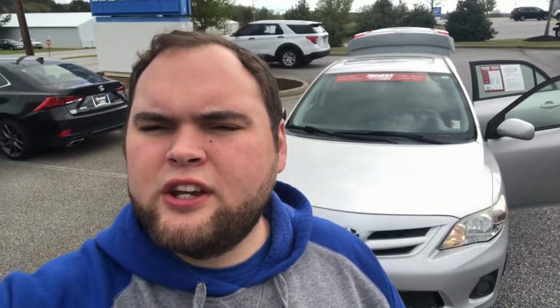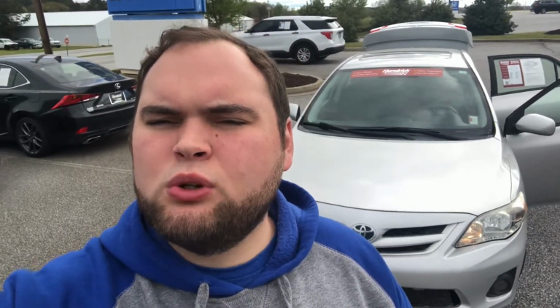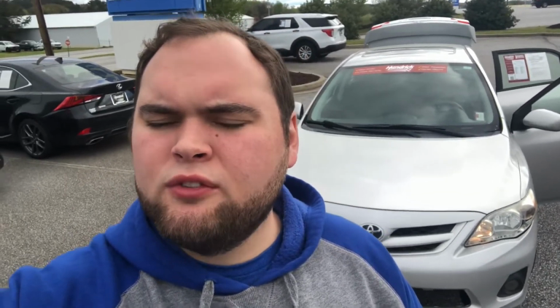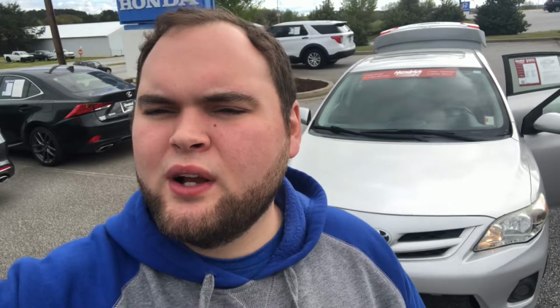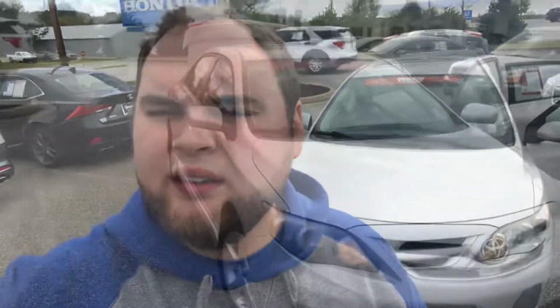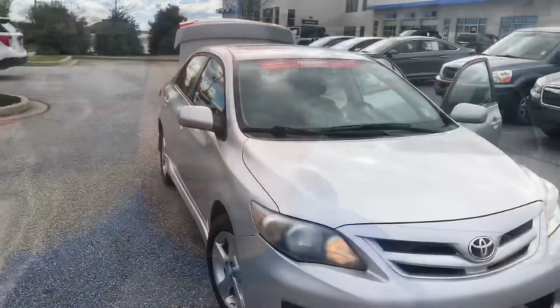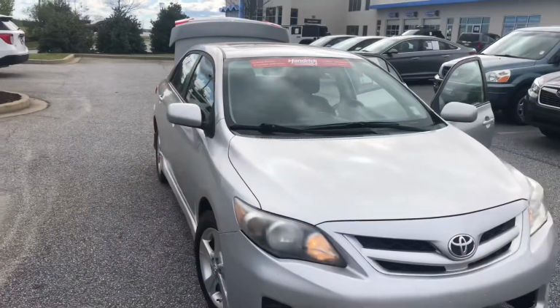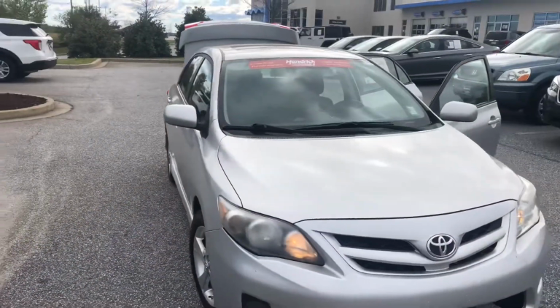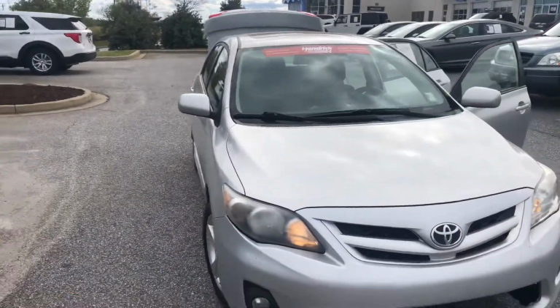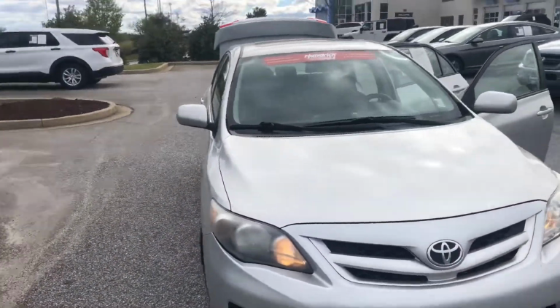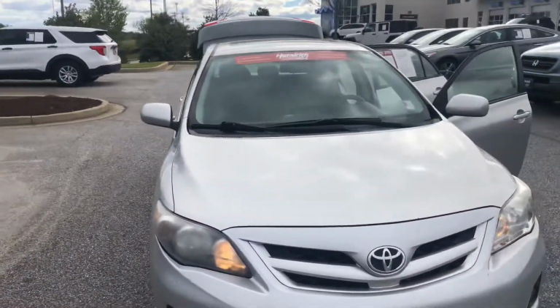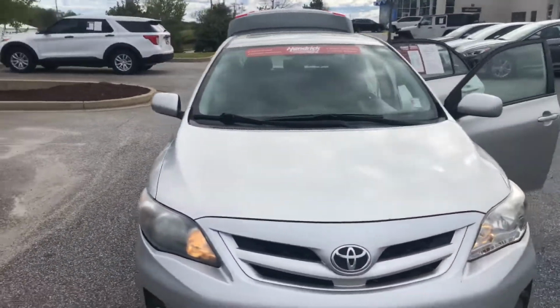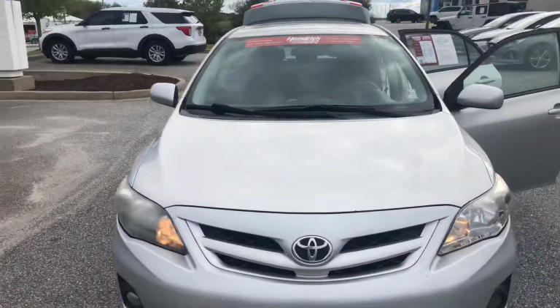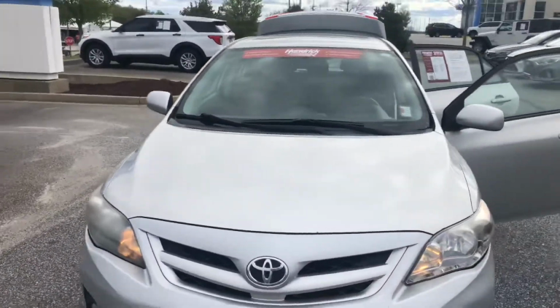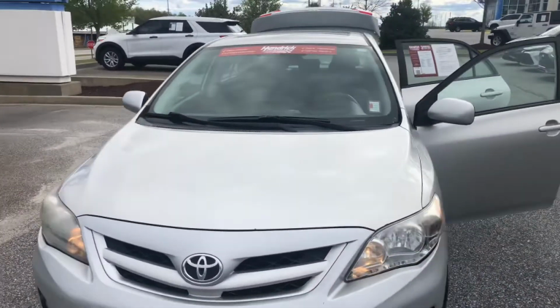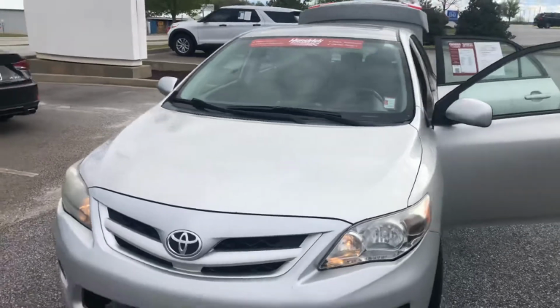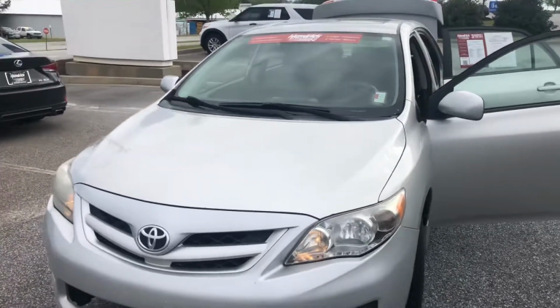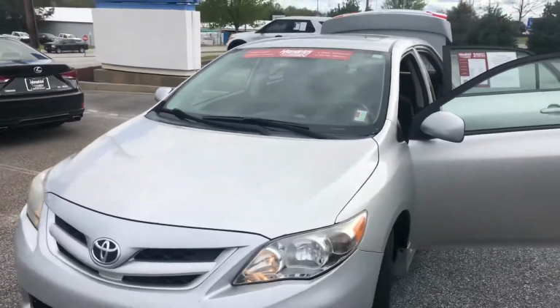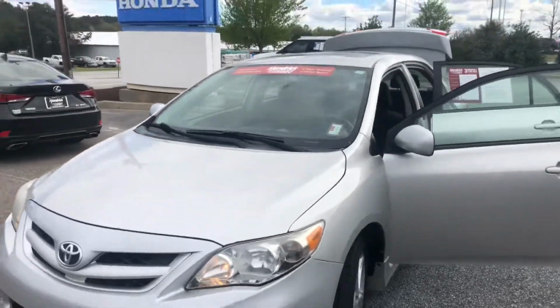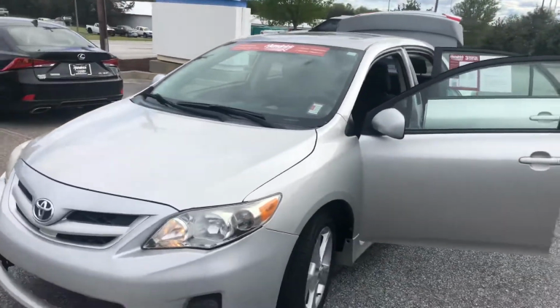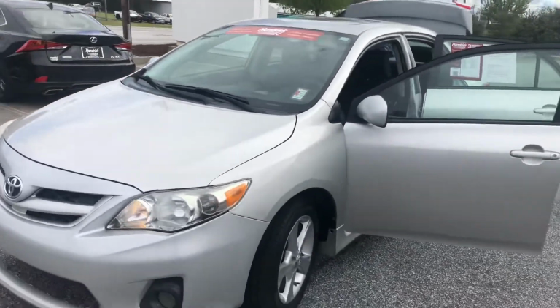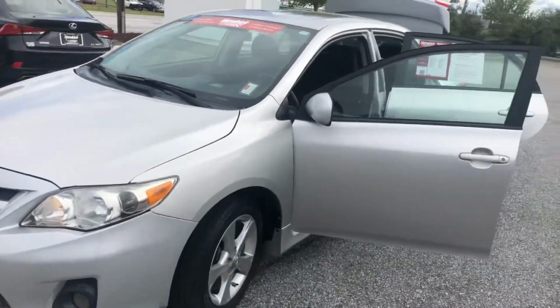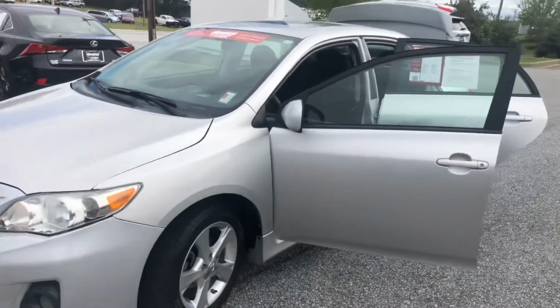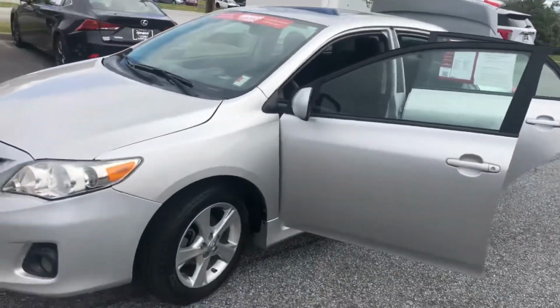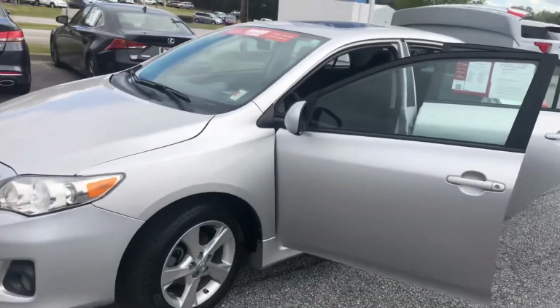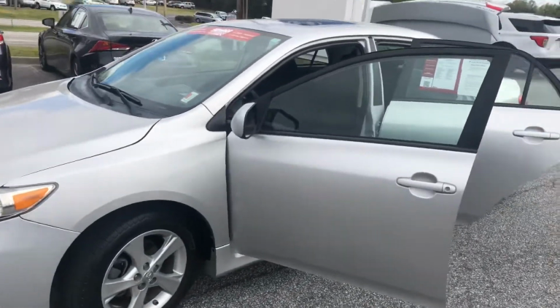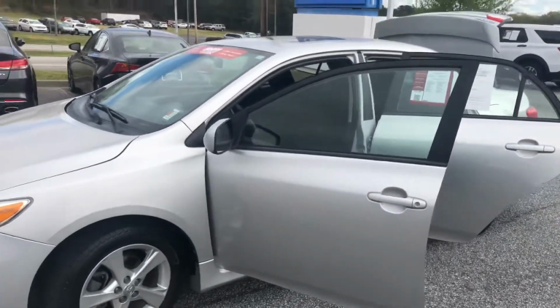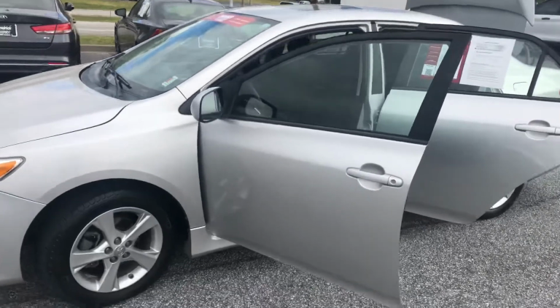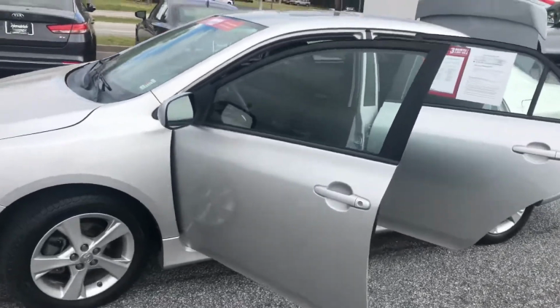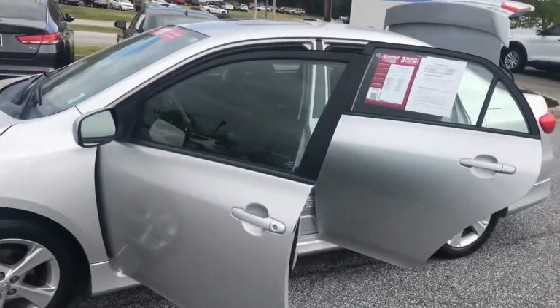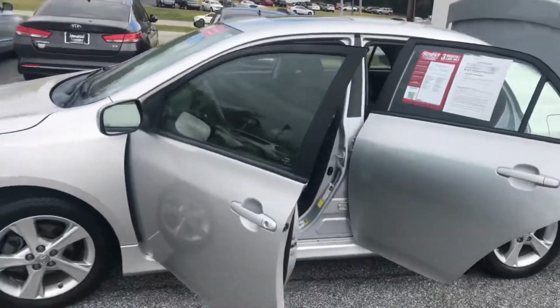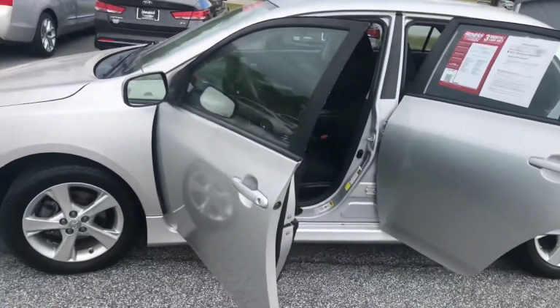Aaron, here we have the 2012 Toyota Corolla S. This is one of our Hendrick affordable cars, which means it's been through a 34-point inspection, and this will give you a three-month, three-thousand-mile warranty.